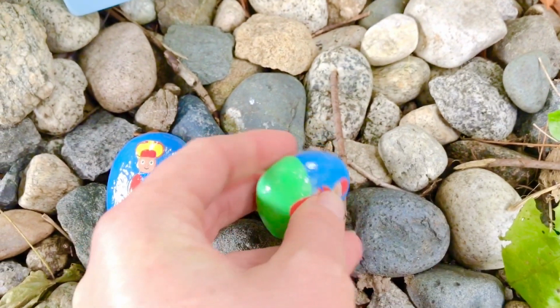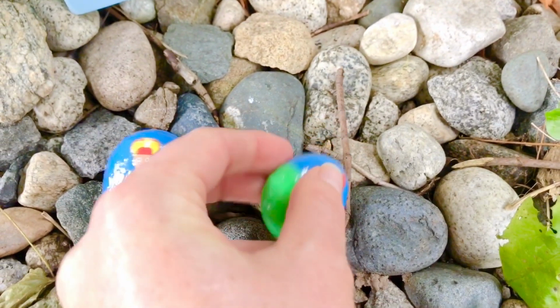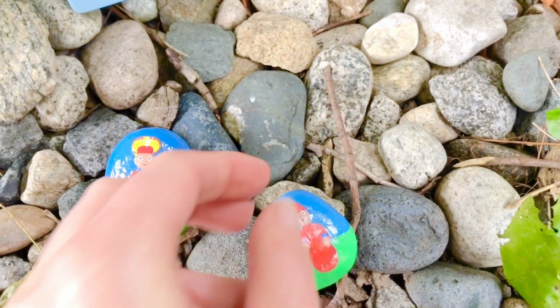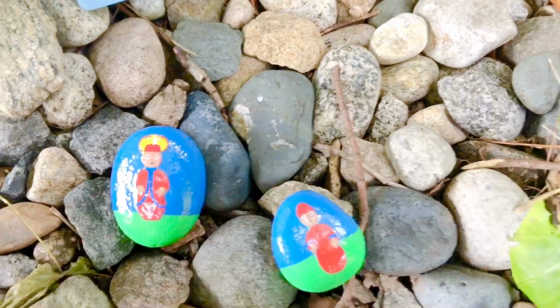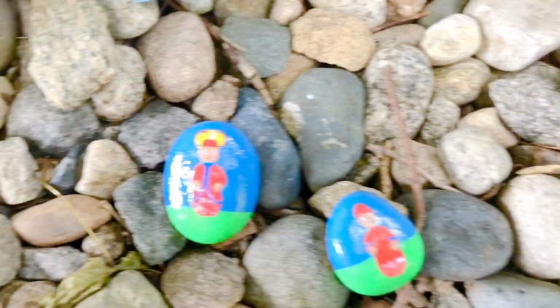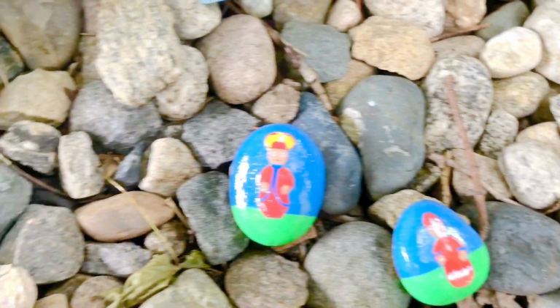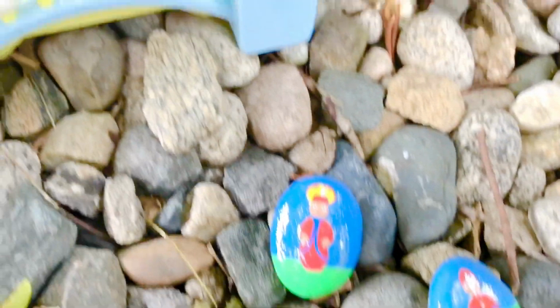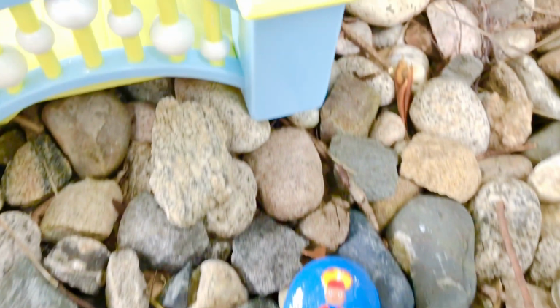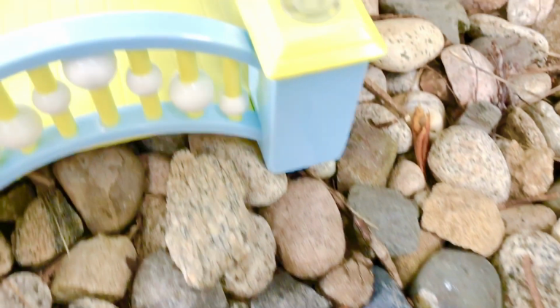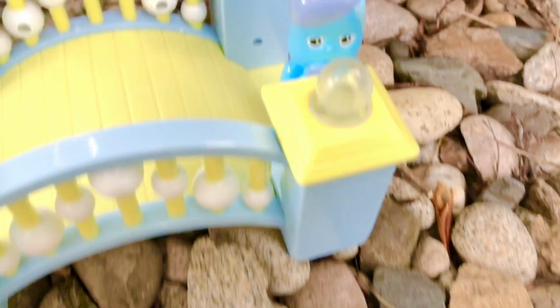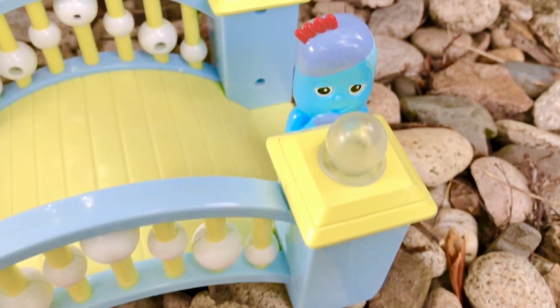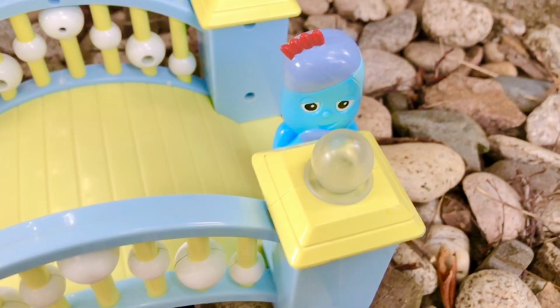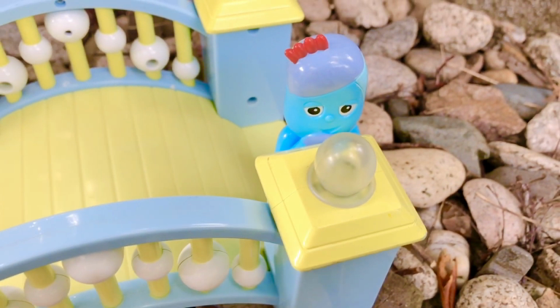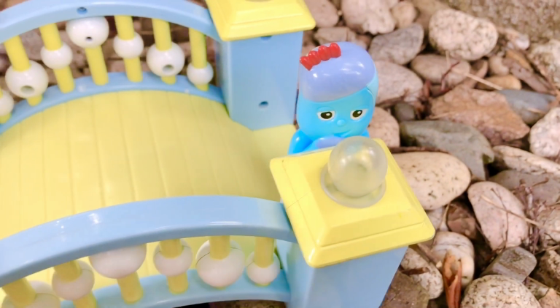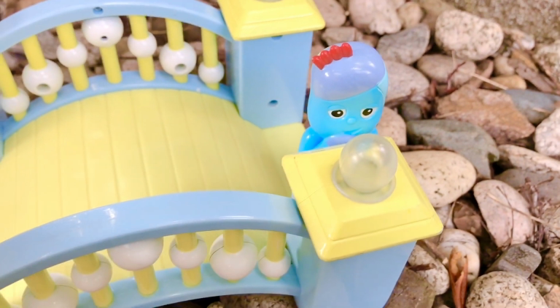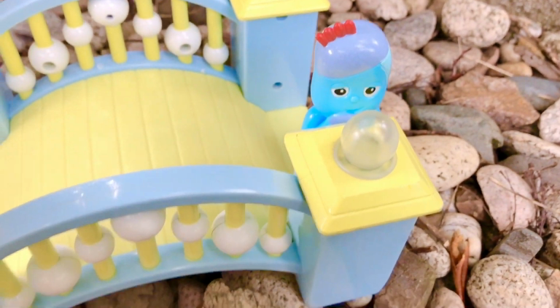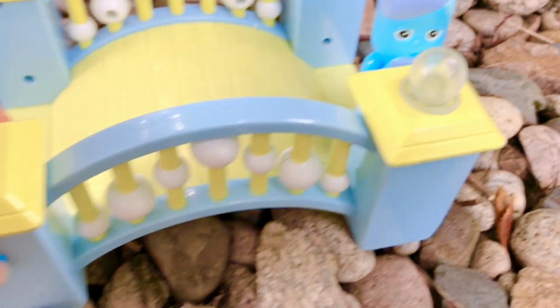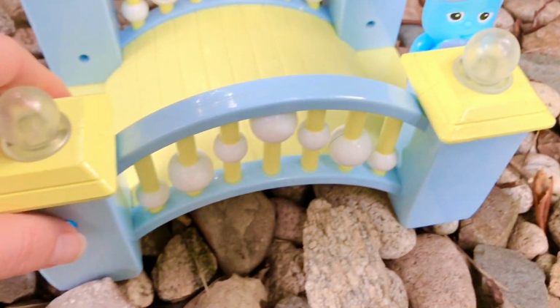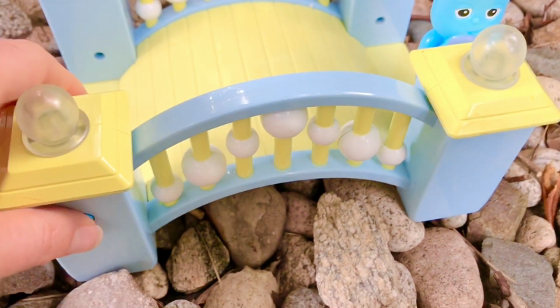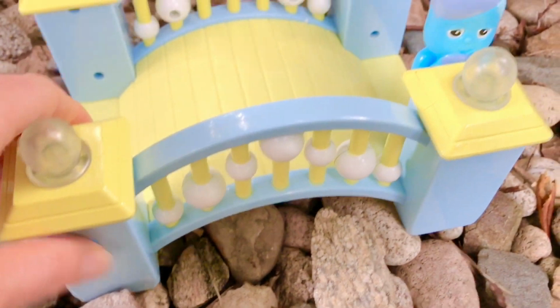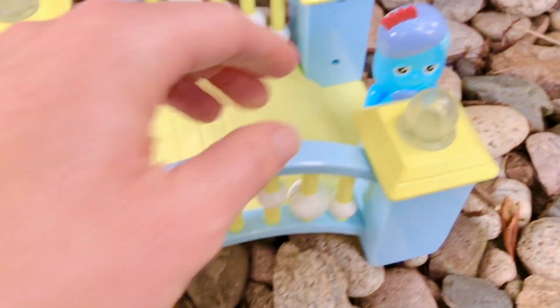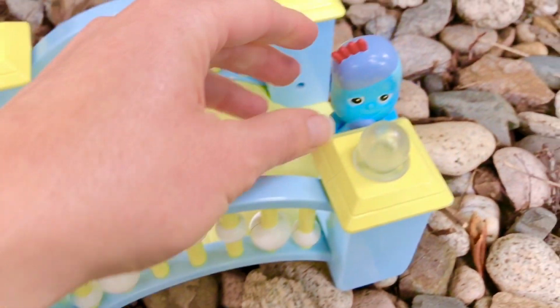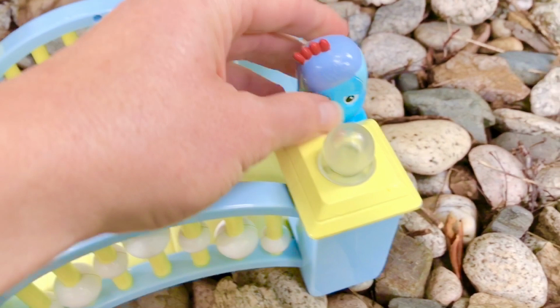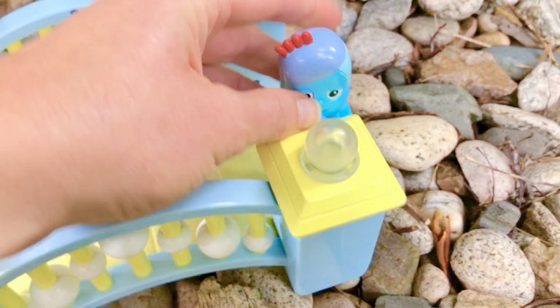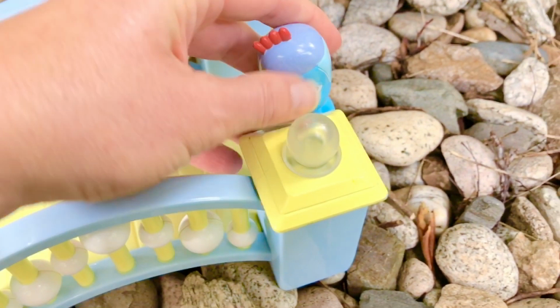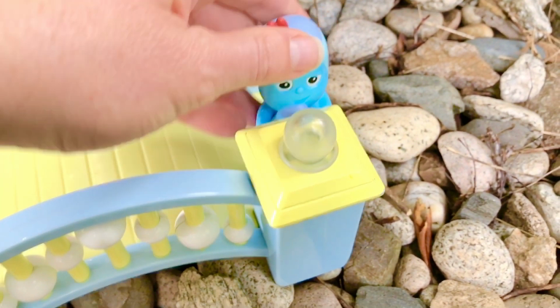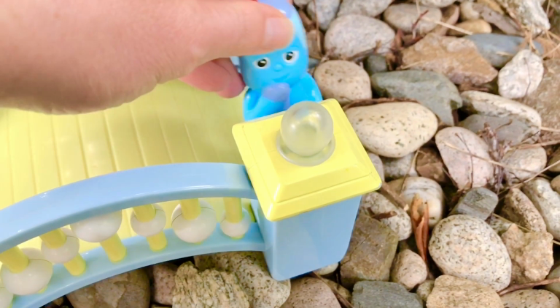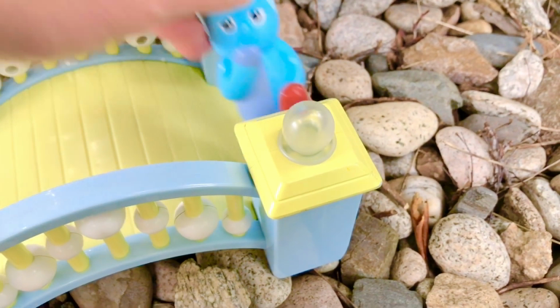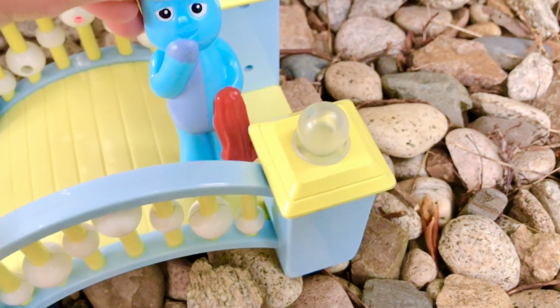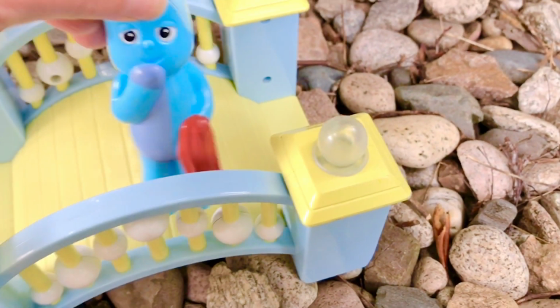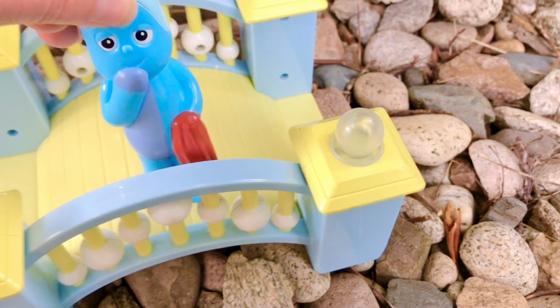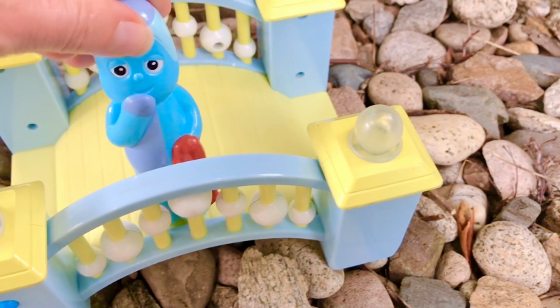We only need three more. And look who's on the bridge — it's Iggle Piggle! Let's play some music on the bridge and dance.